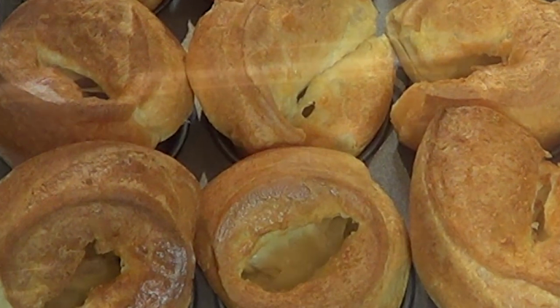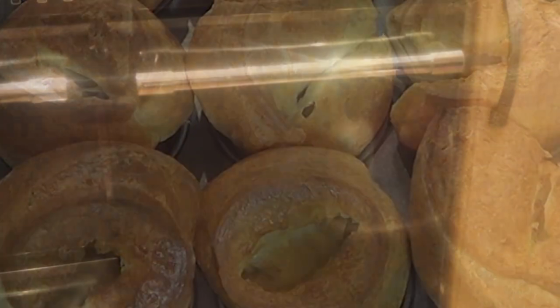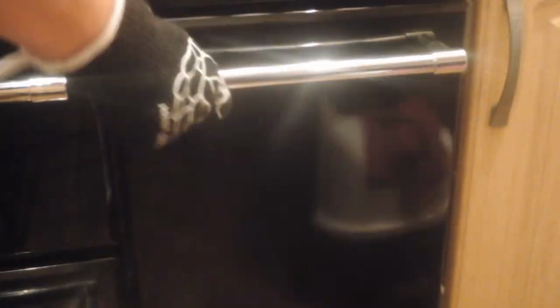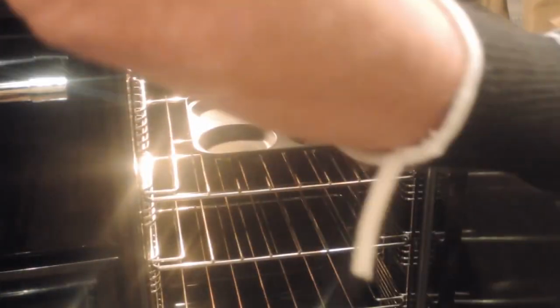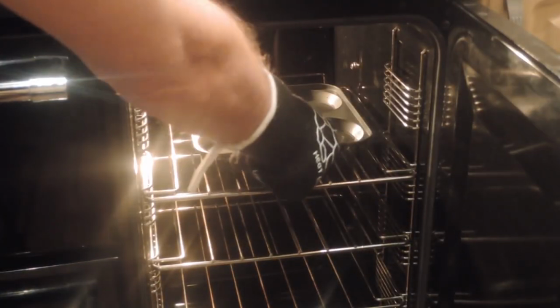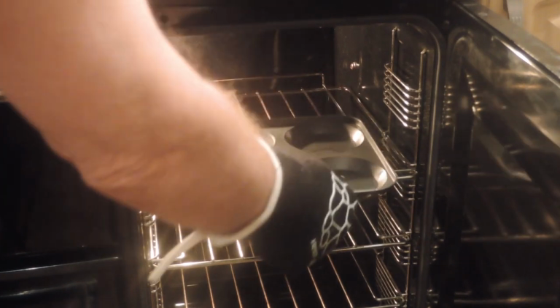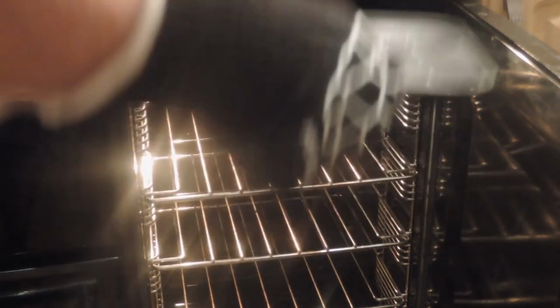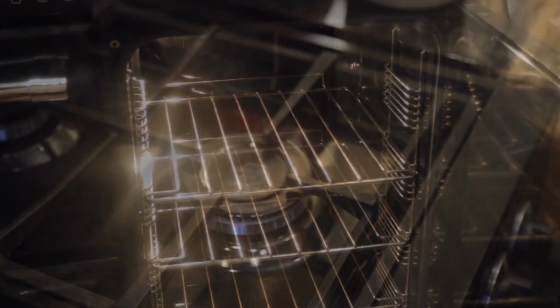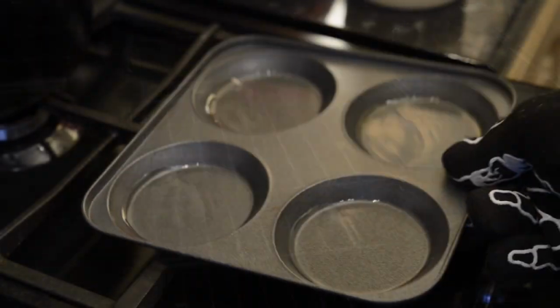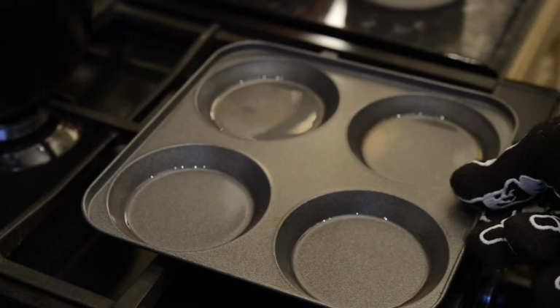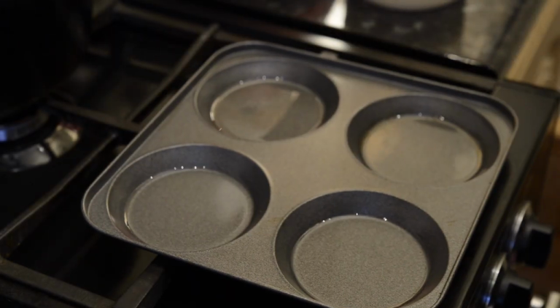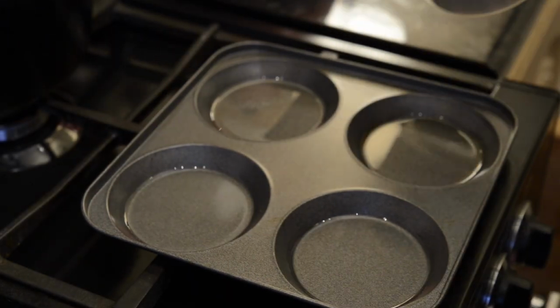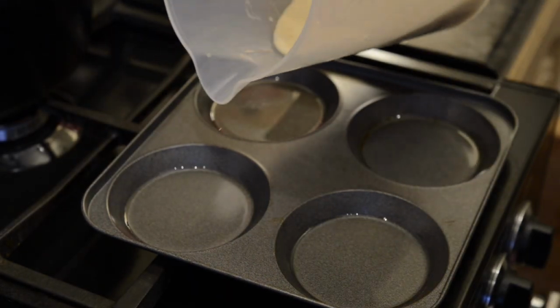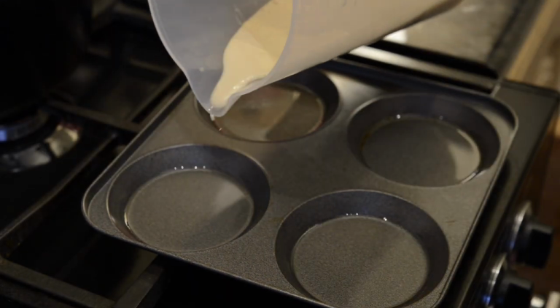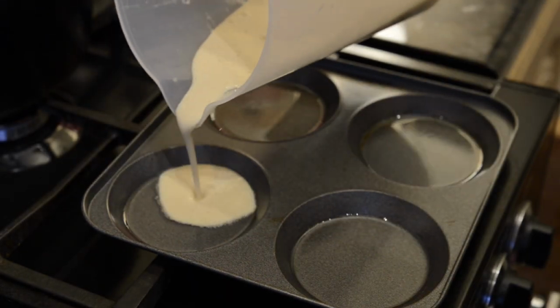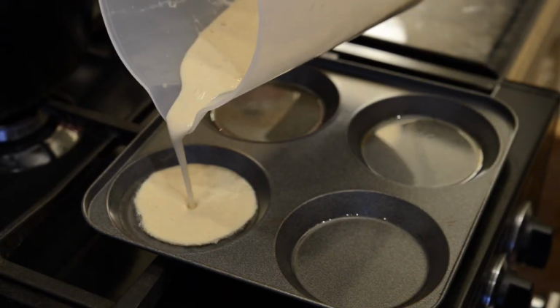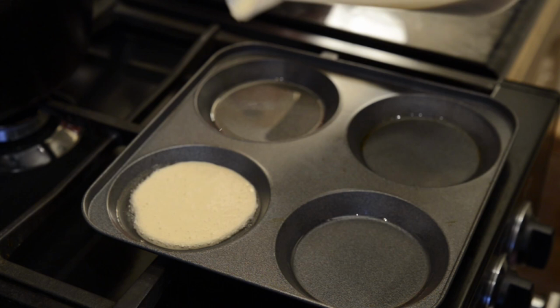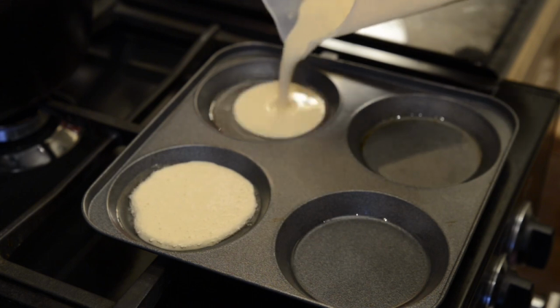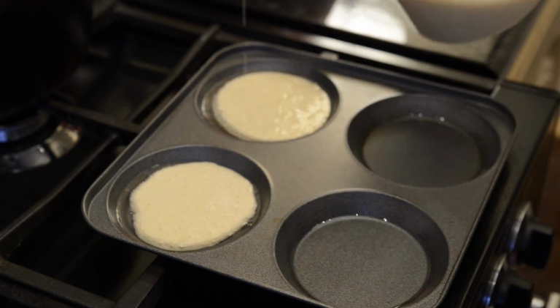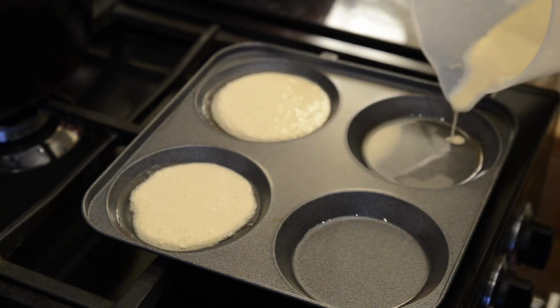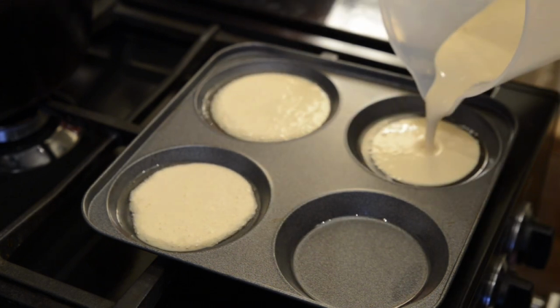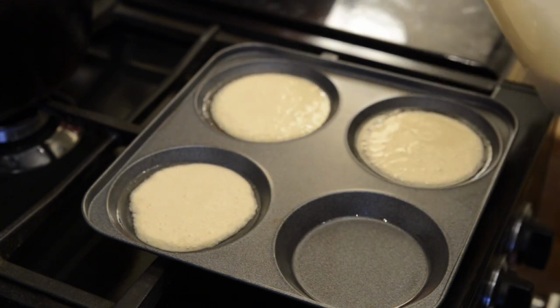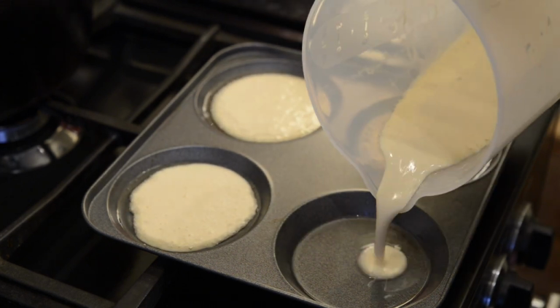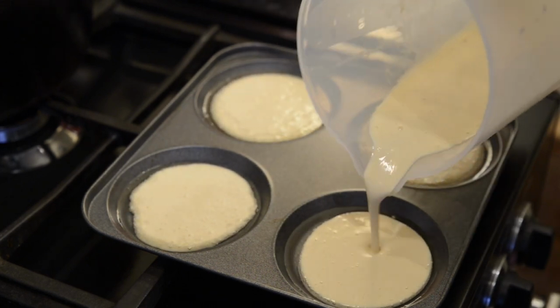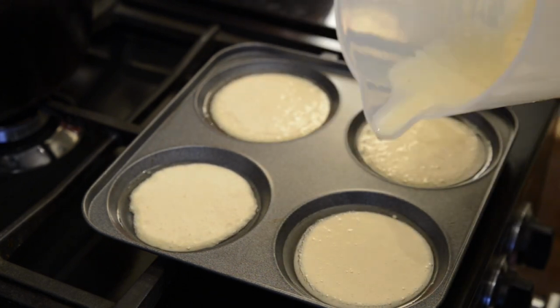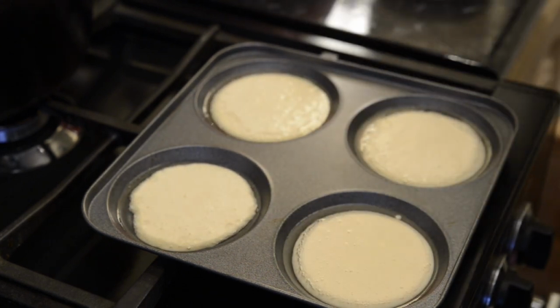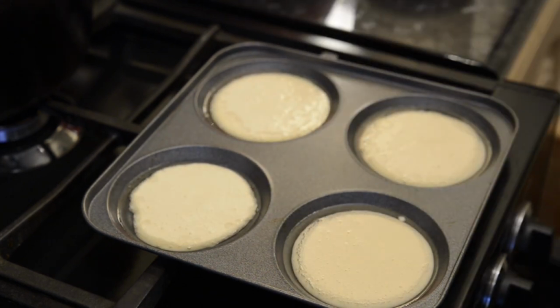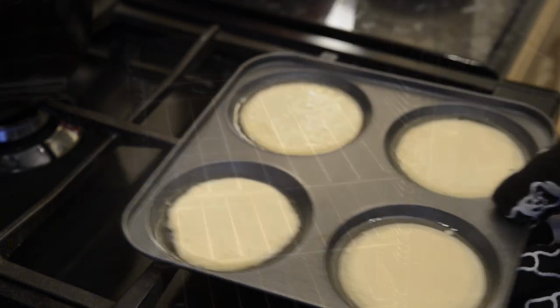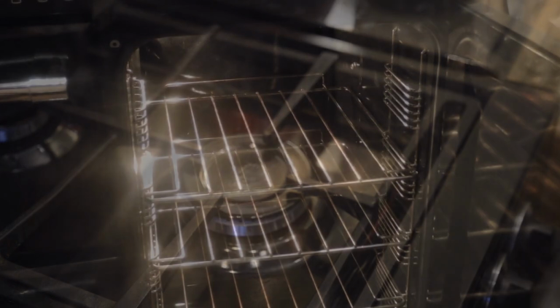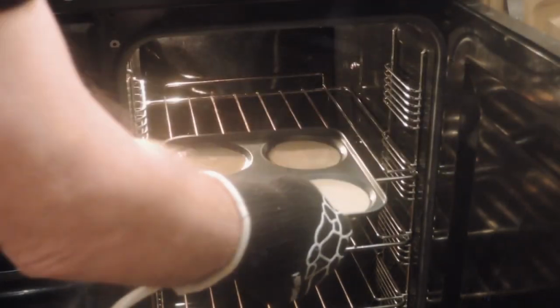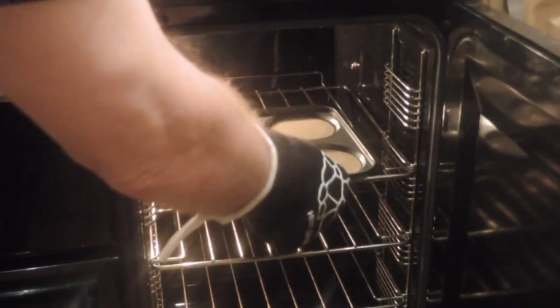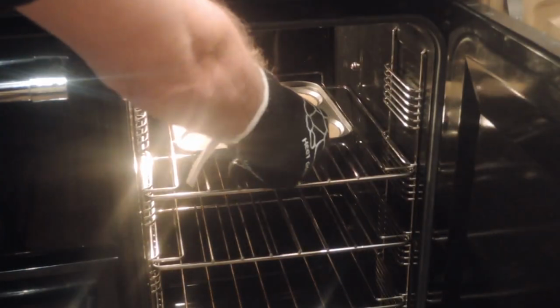As promised, I'll quickly speed through the 4 tin version. Like I said earlier, it's exactly the same recipe as for the 12 tin batch — this size will only give you about 8 Yorkshire puddings though, but they are a bit bigger.